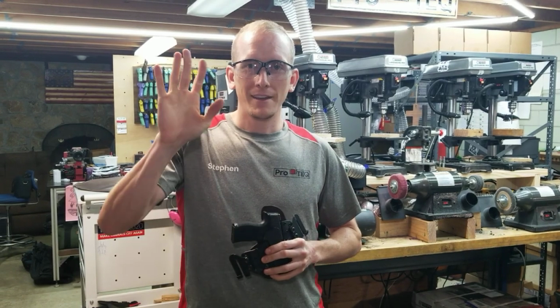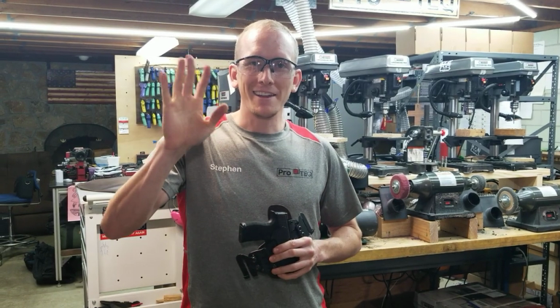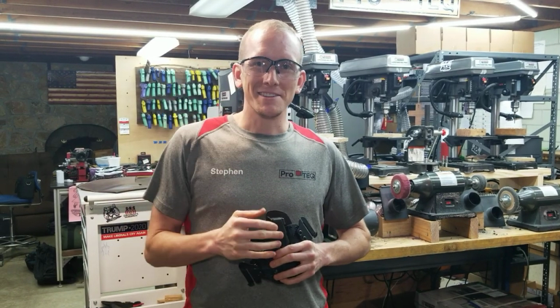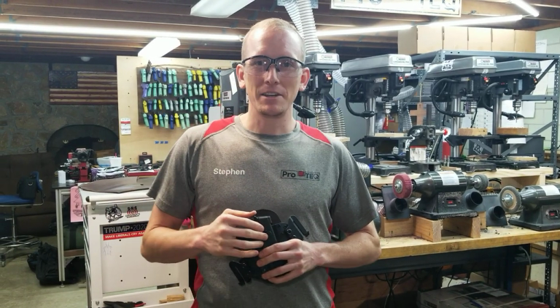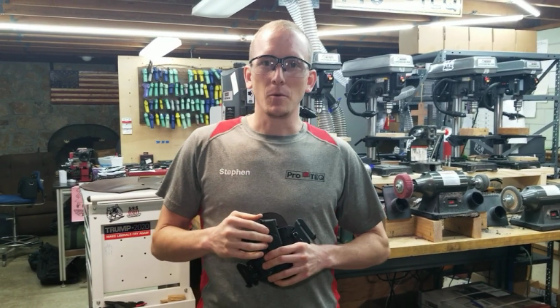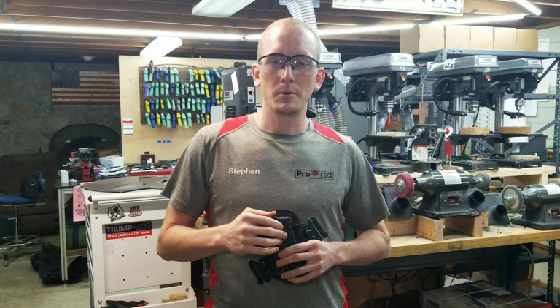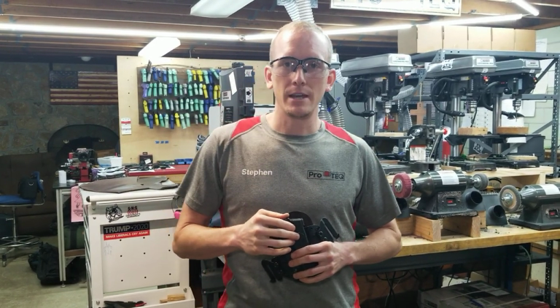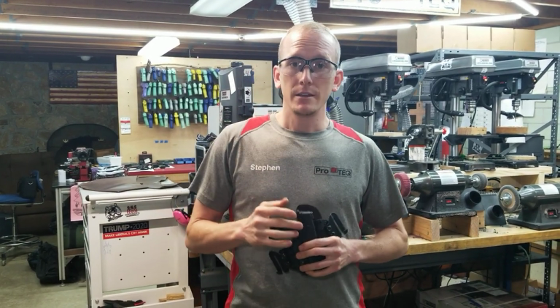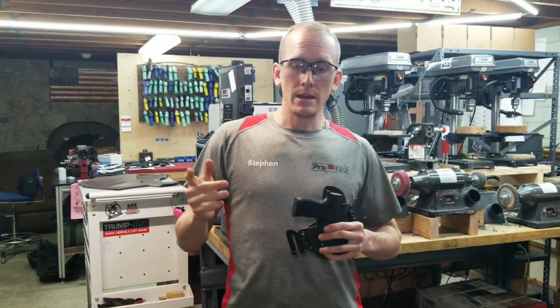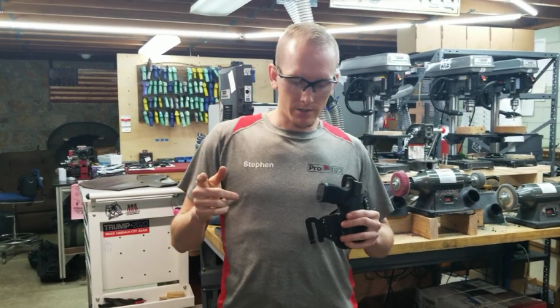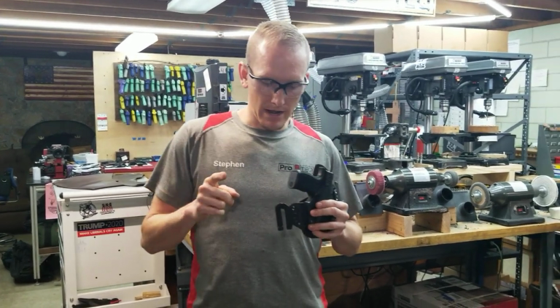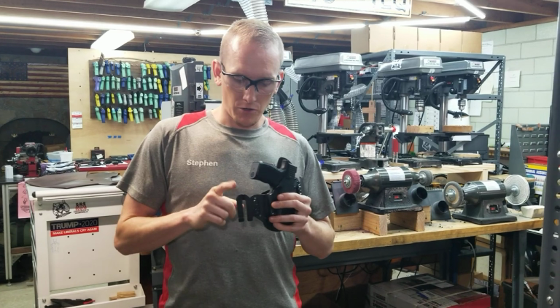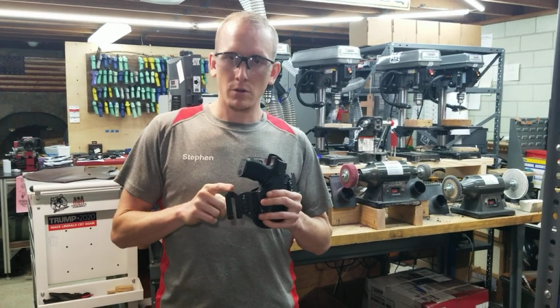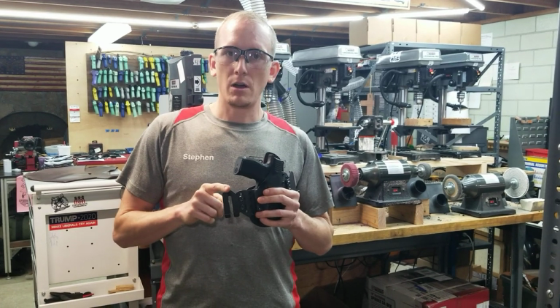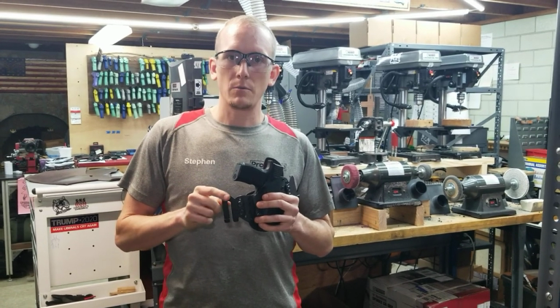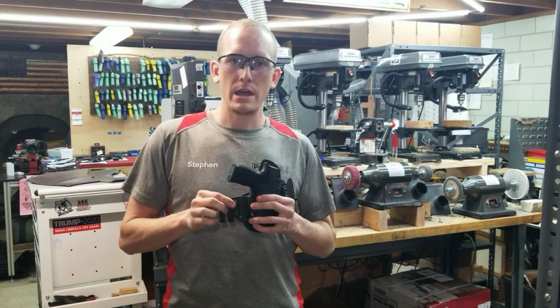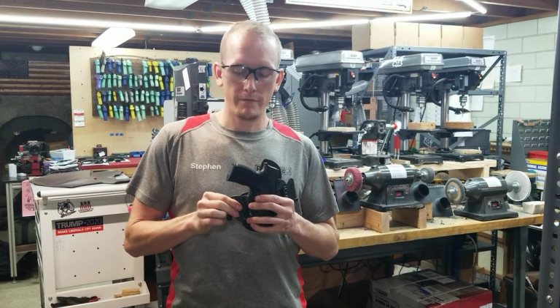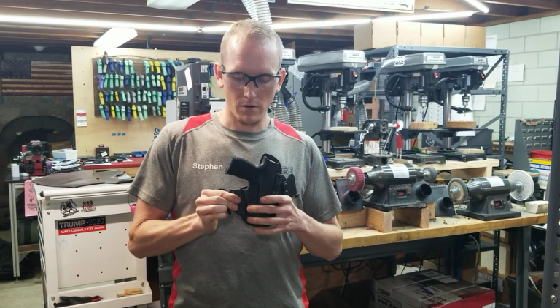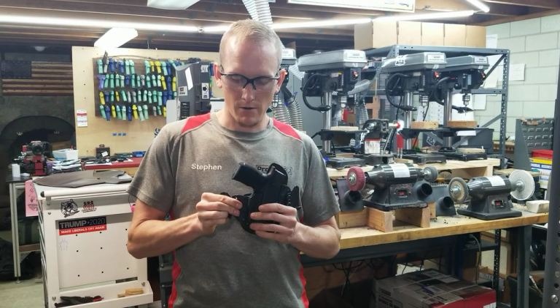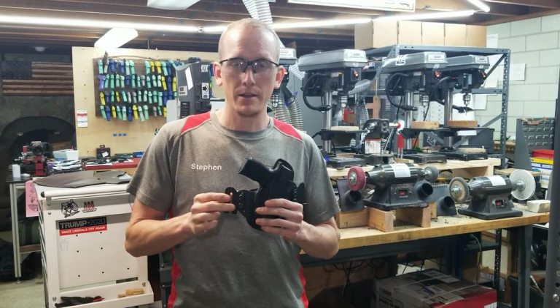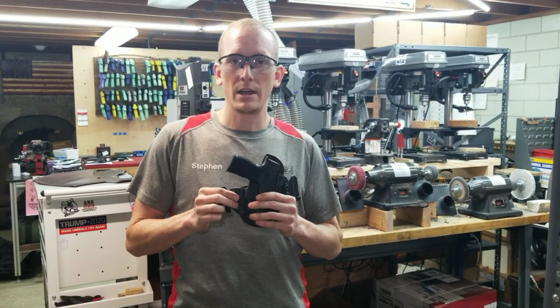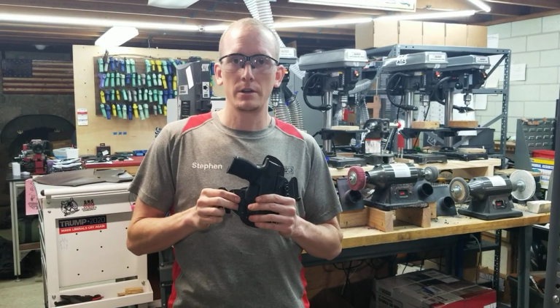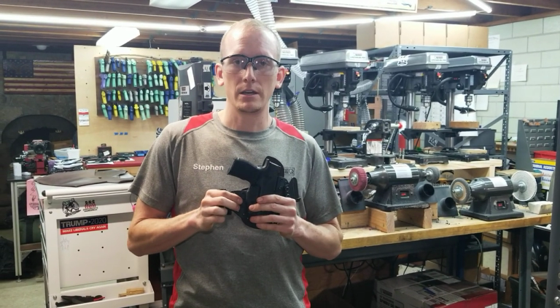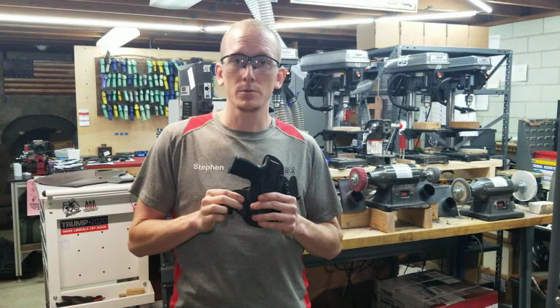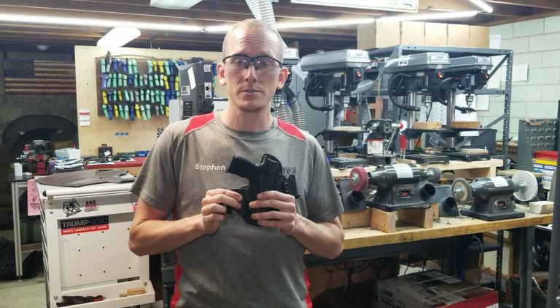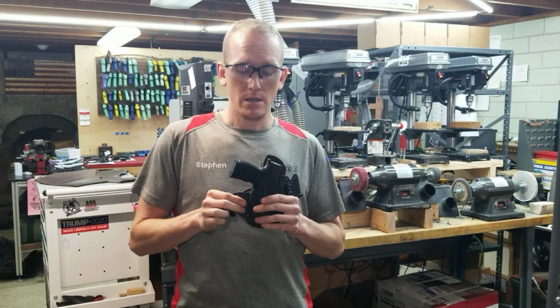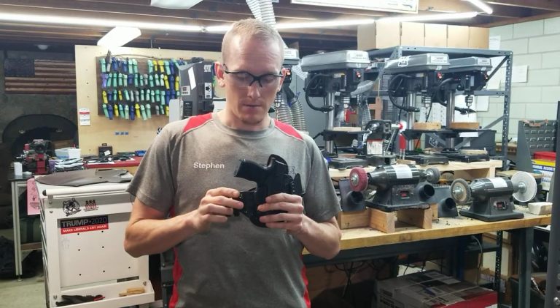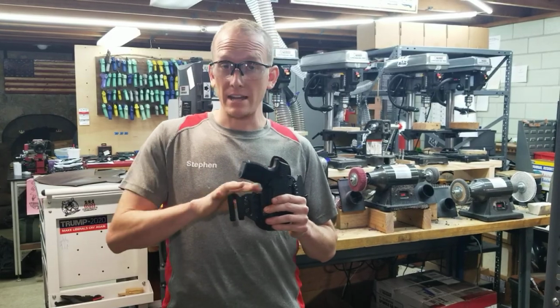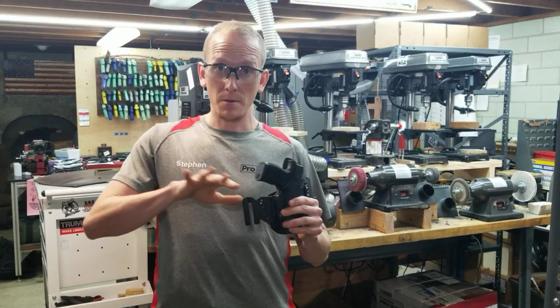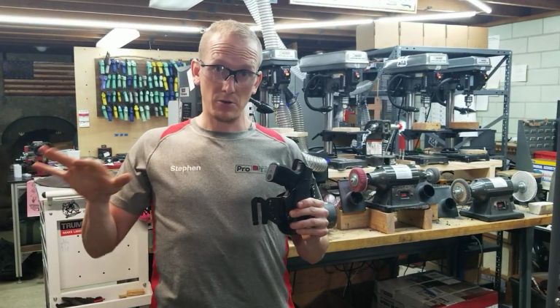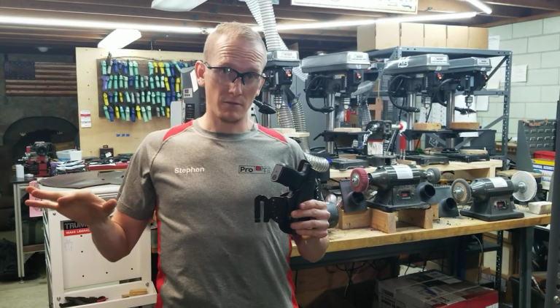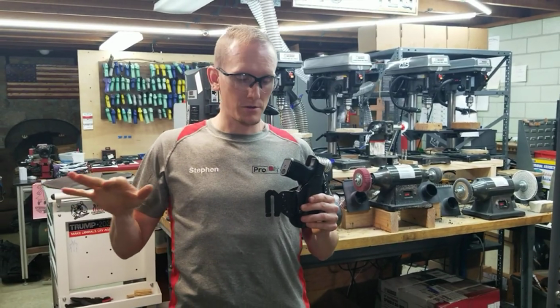Hey guys, Steven here. Welcome to ProTech. Today we're going to talk about a new clip offering we have for our TACComp Kybrid holsters, or our TACComp series of holsters.